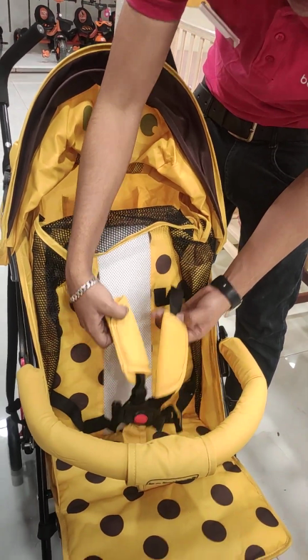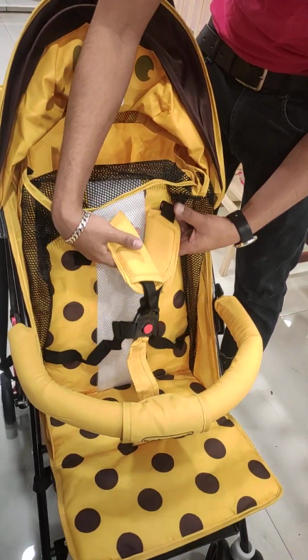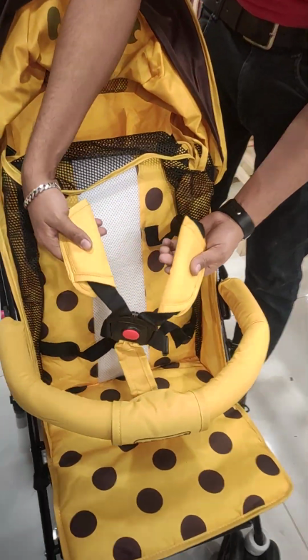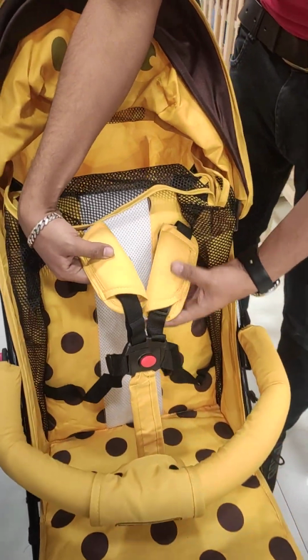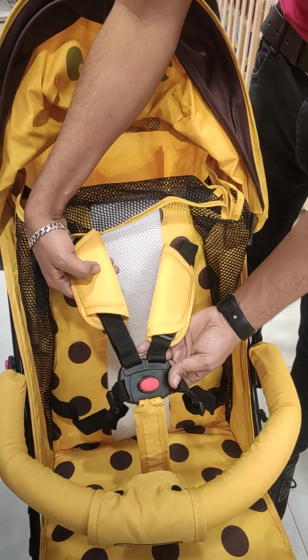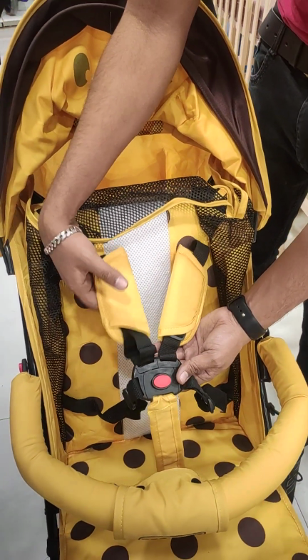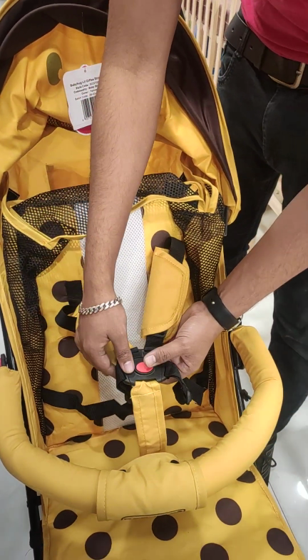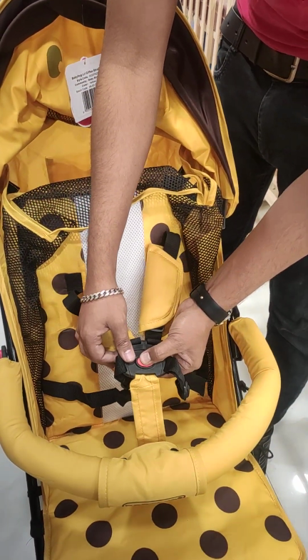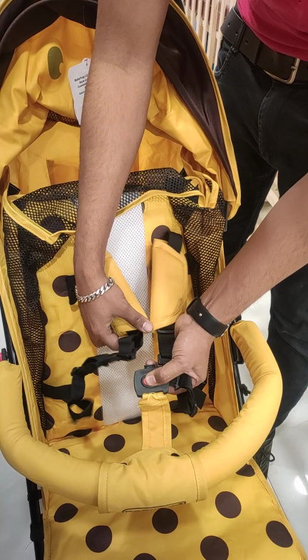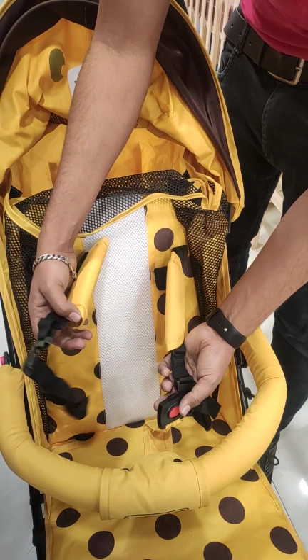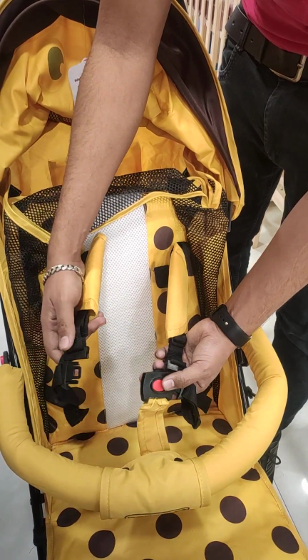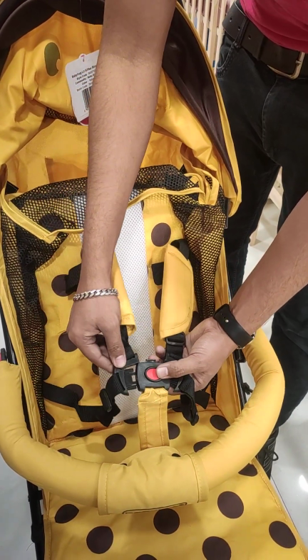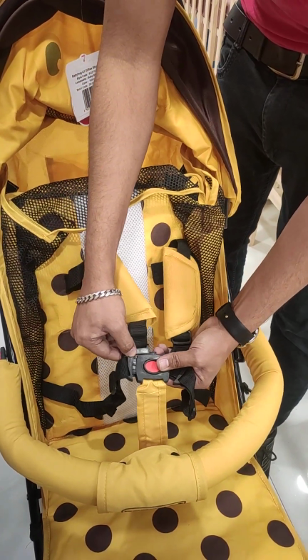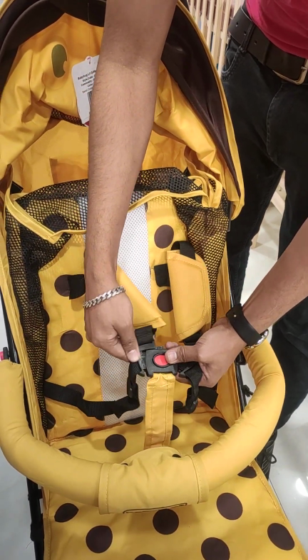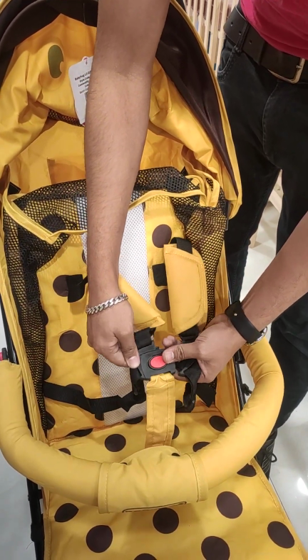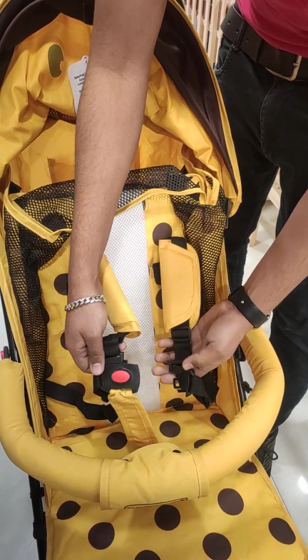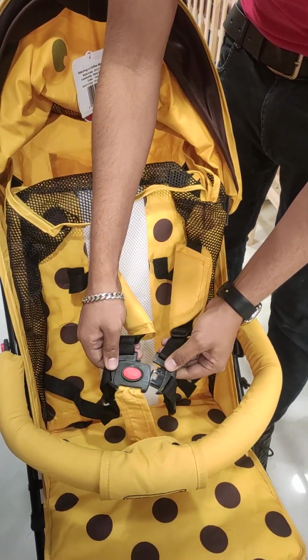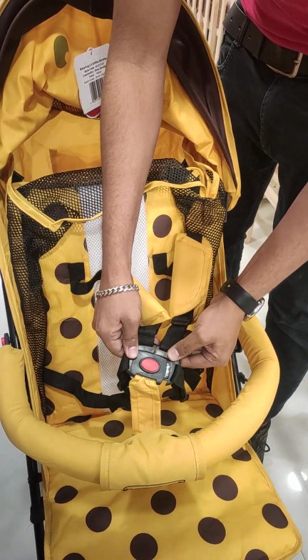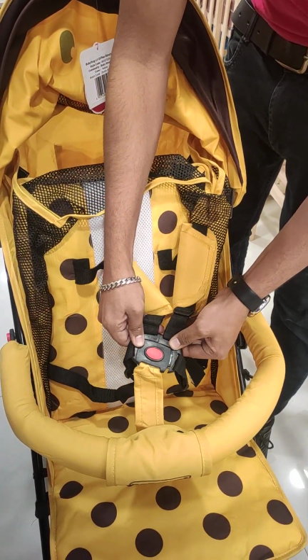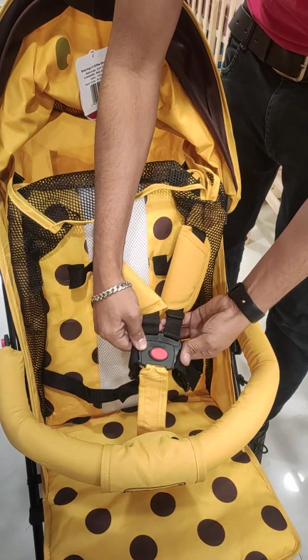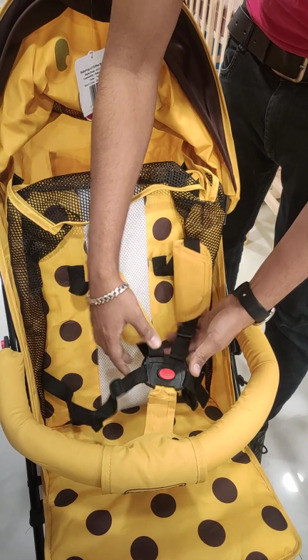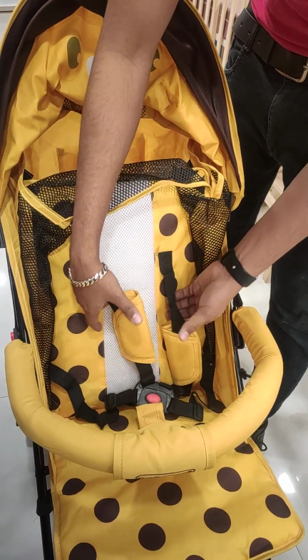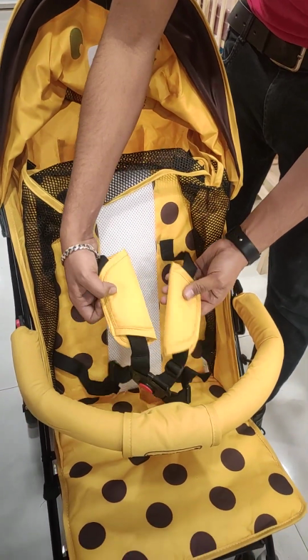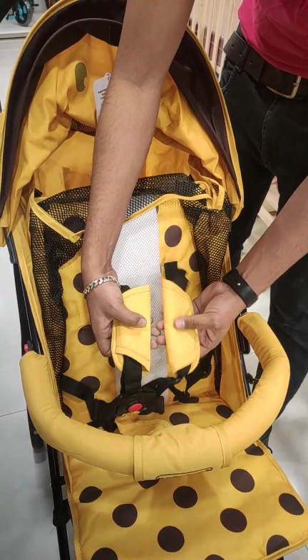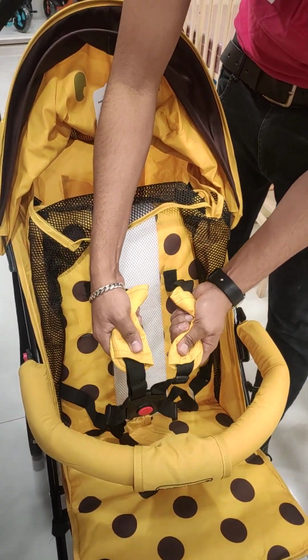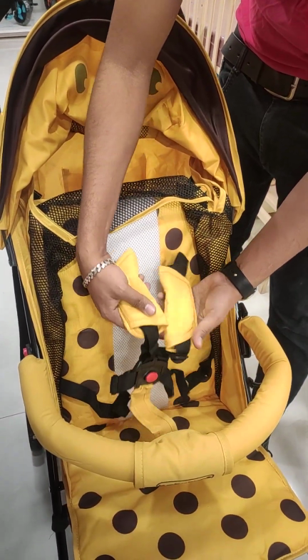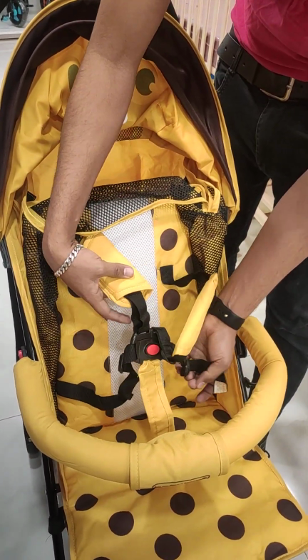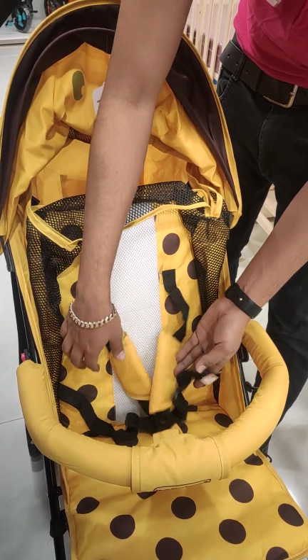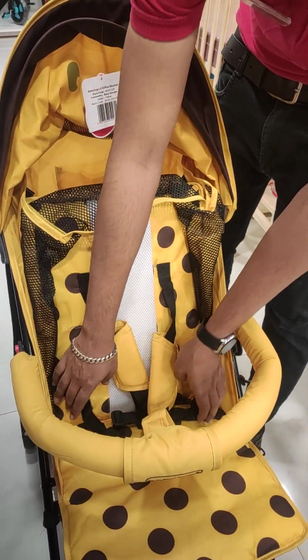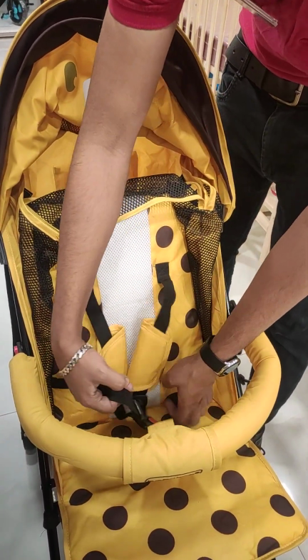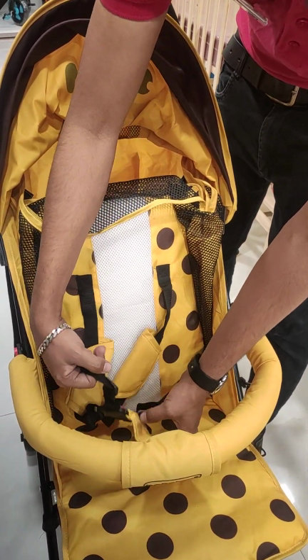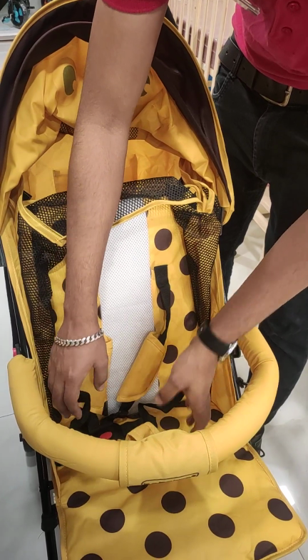After that, we have a 5-point safety harness belt. You can press the button to unlock it and then easily lock it. This will cover the child's shoulder area, clutch area, and thigh area.